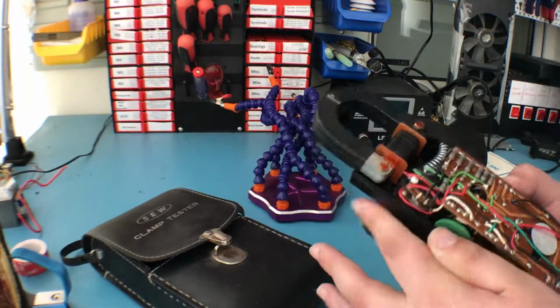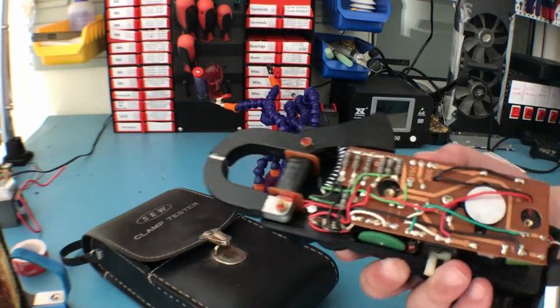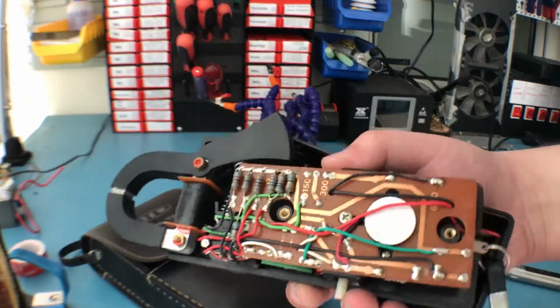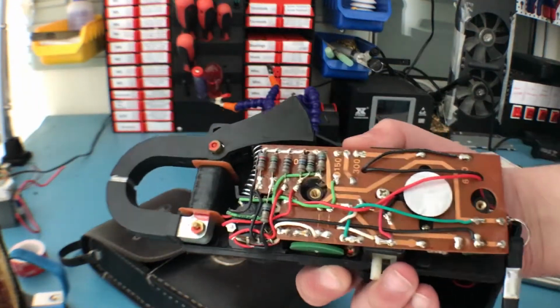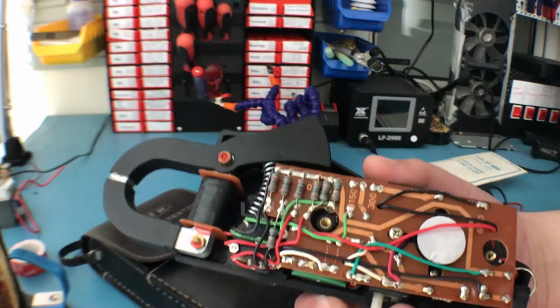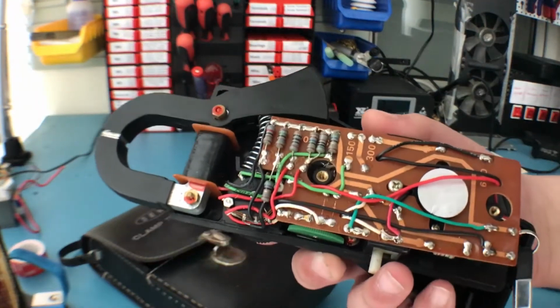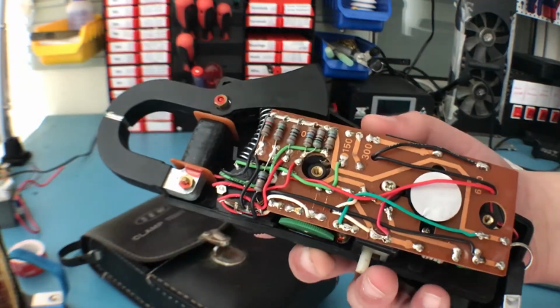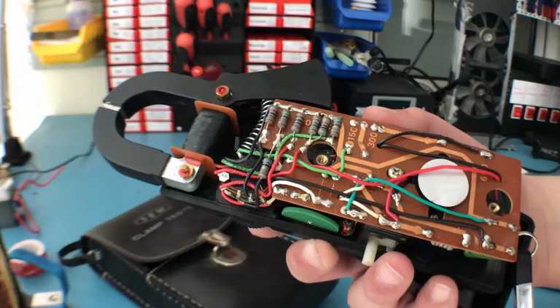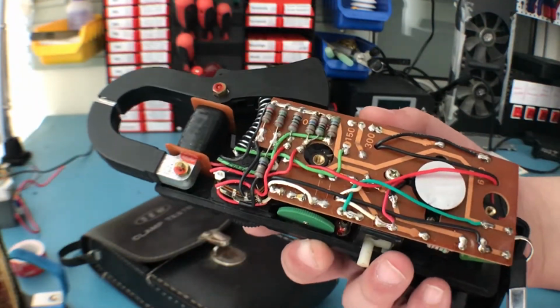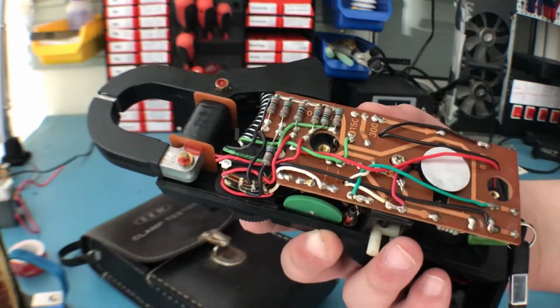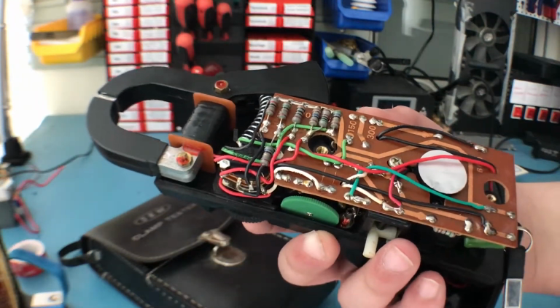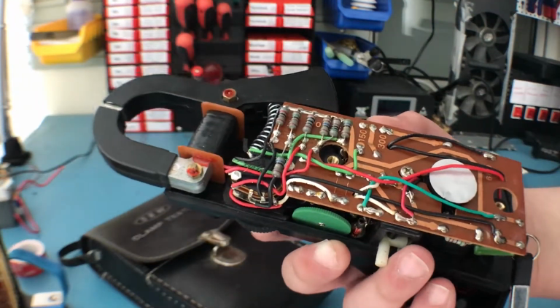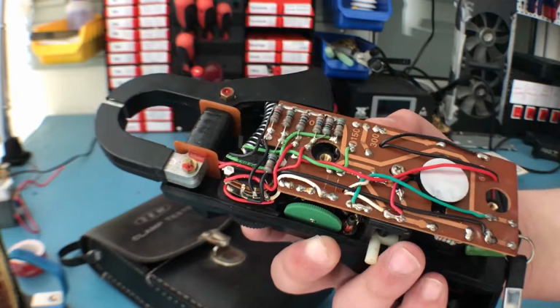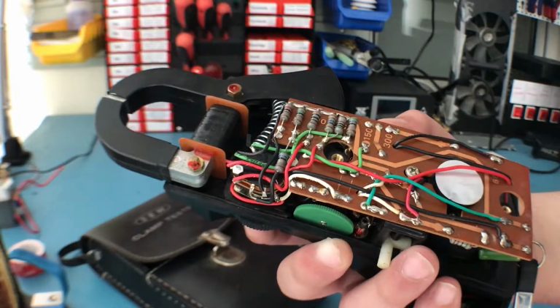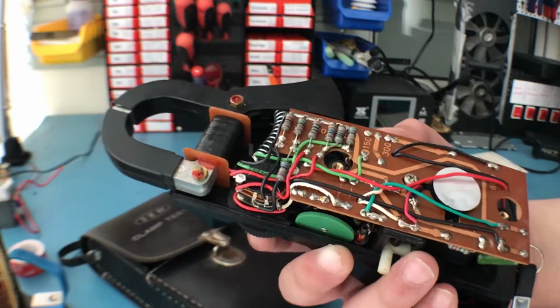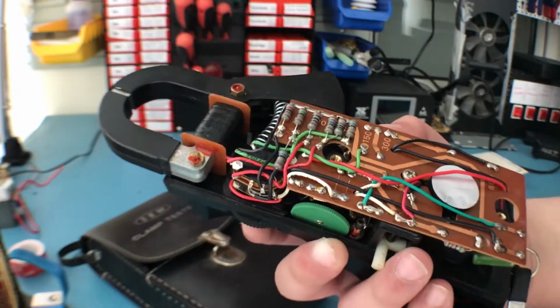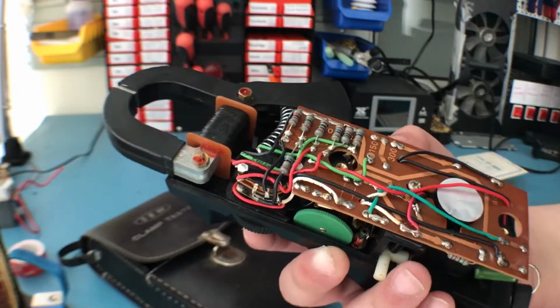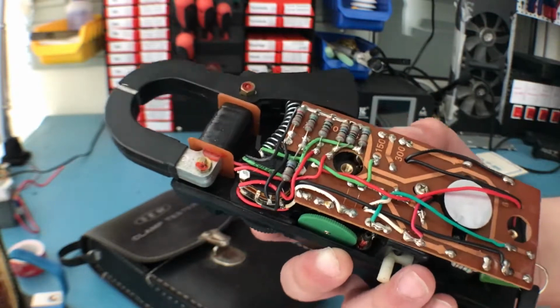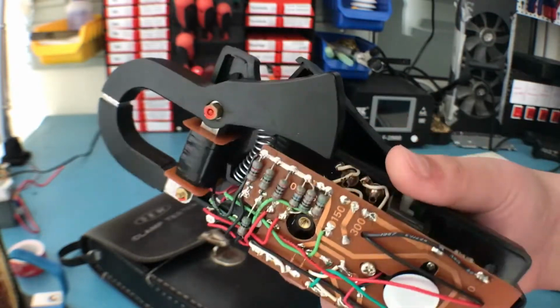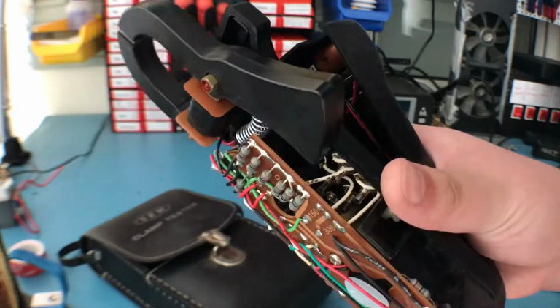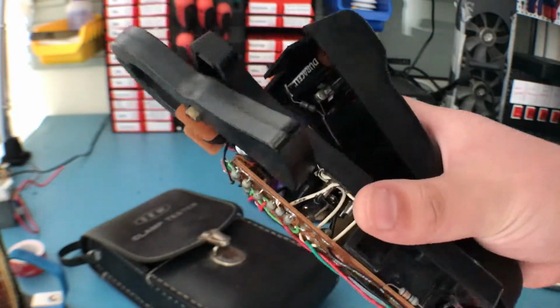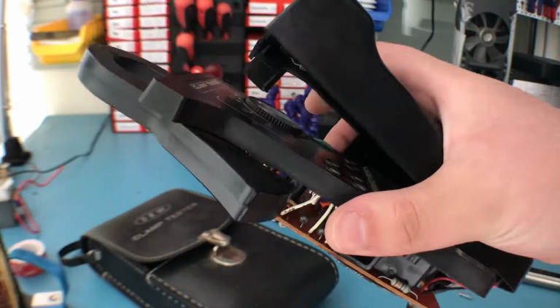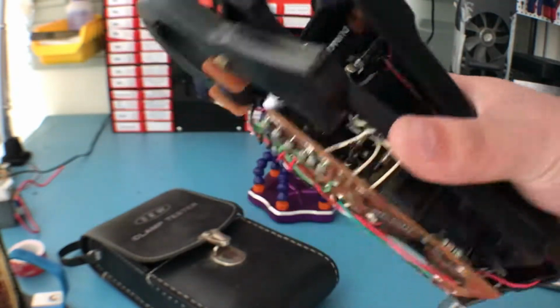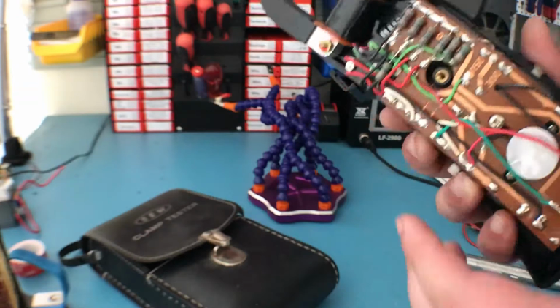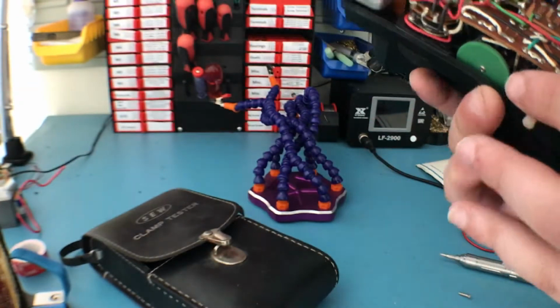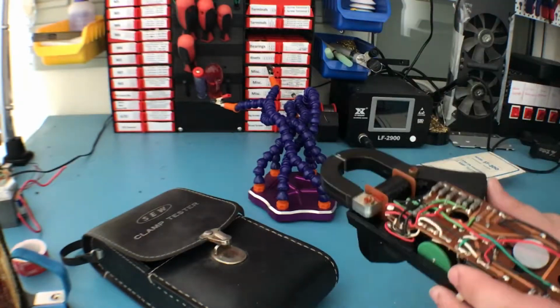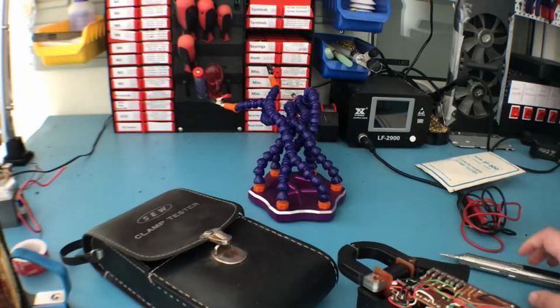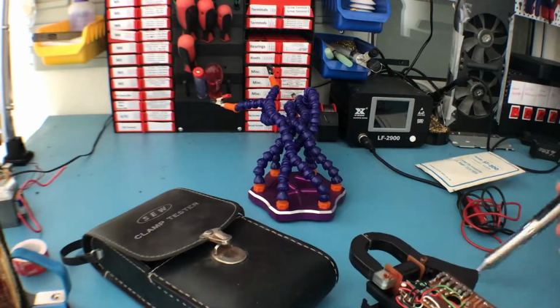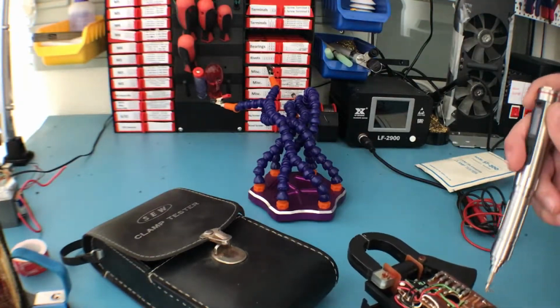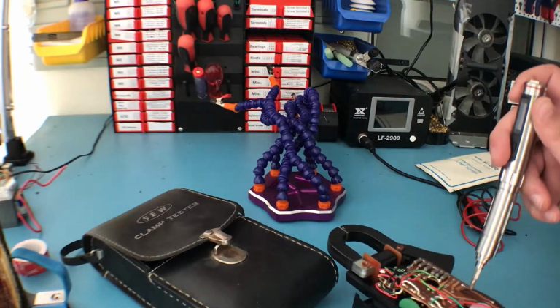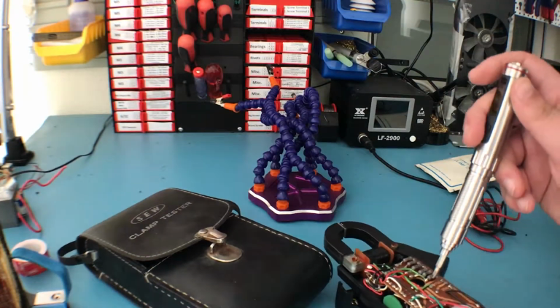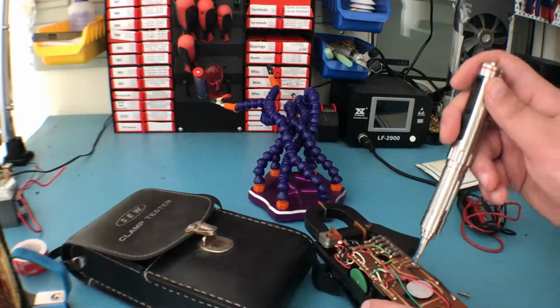Here is the actual construction, and as you can see it is pretty old-school — a ton of jumper wires and a whole bunch of resistors. I'll try to get to the other side of the board as well to show that to you, so let's unscrew this.